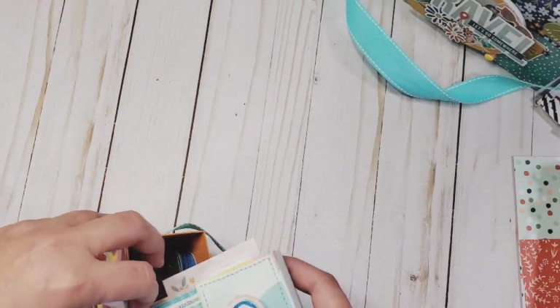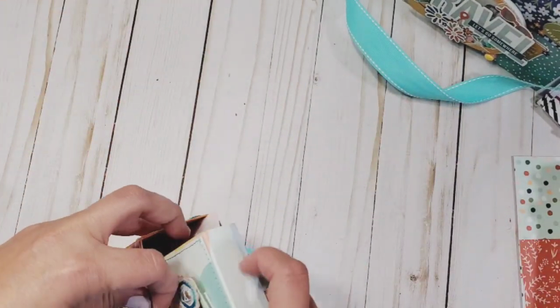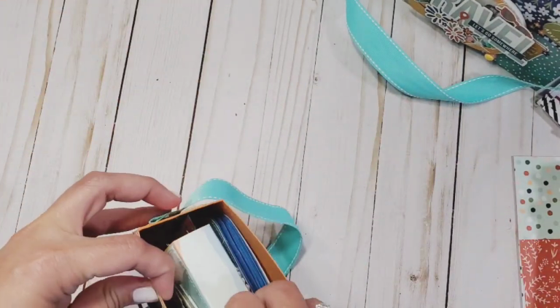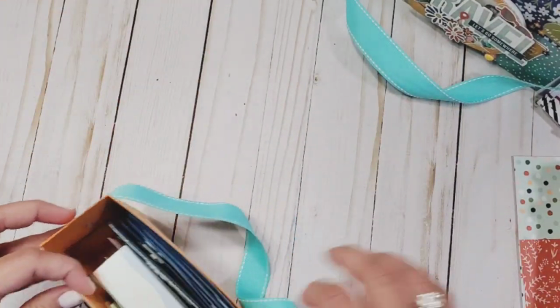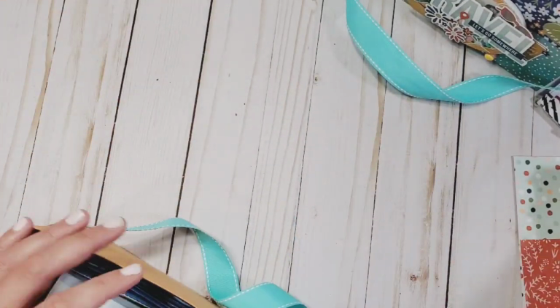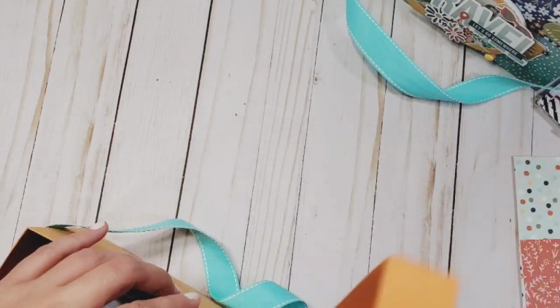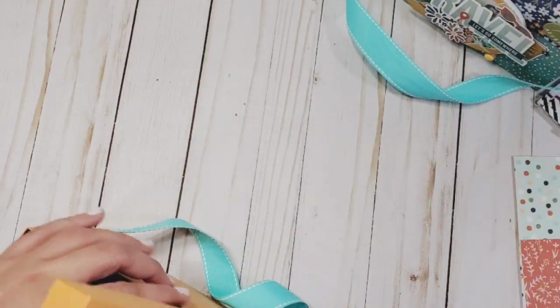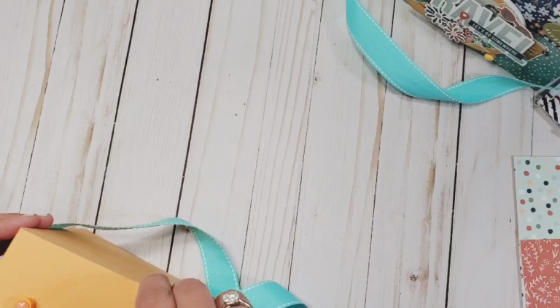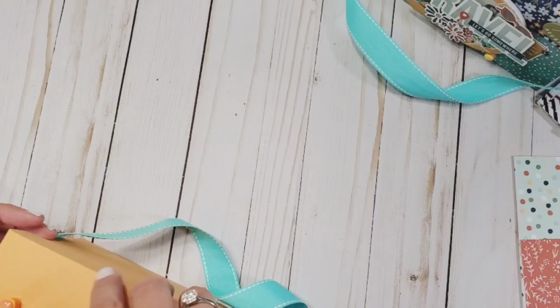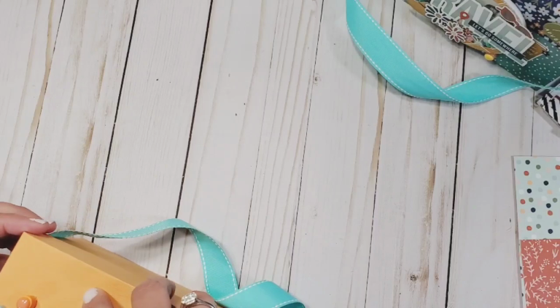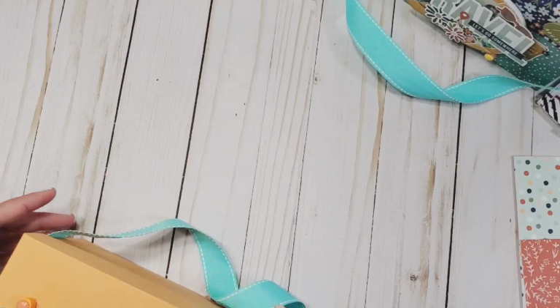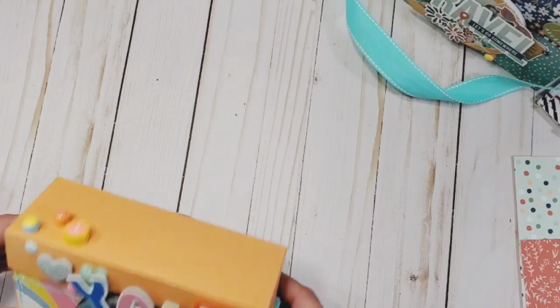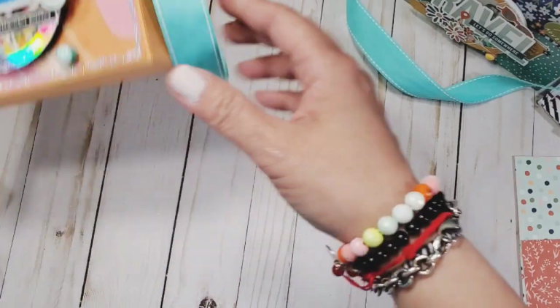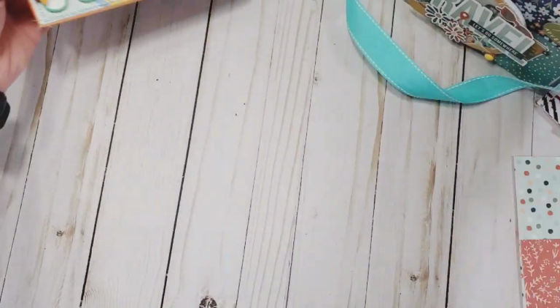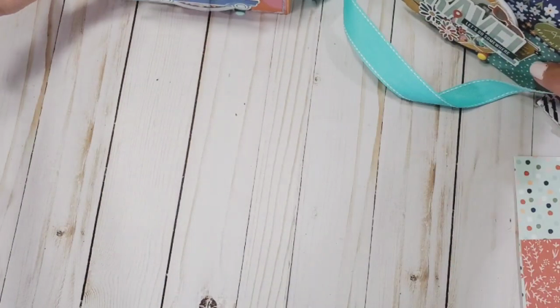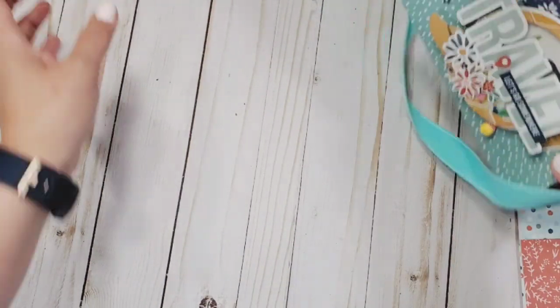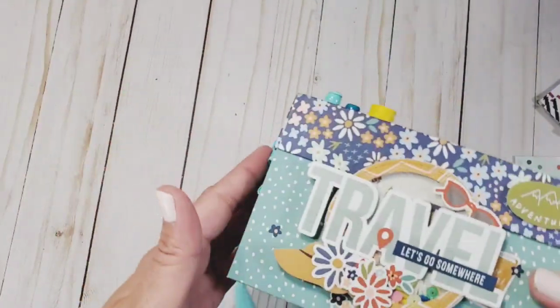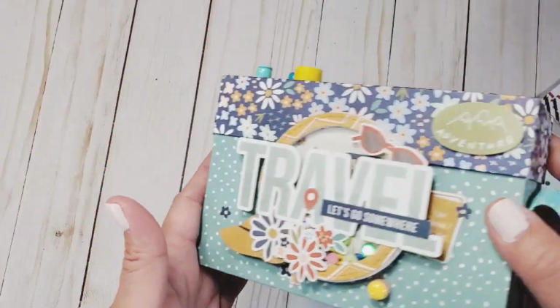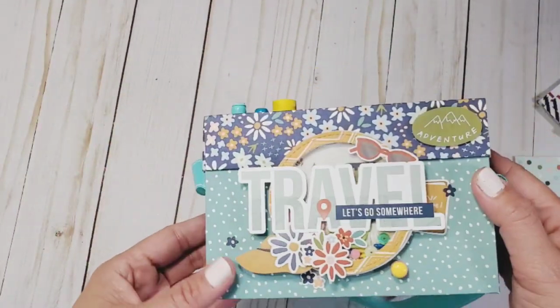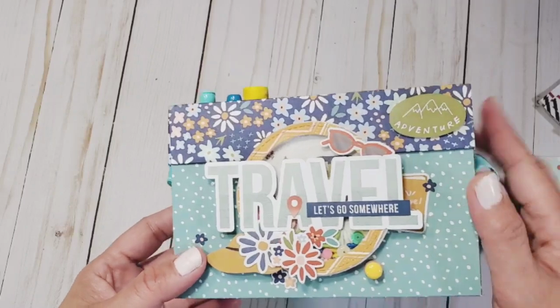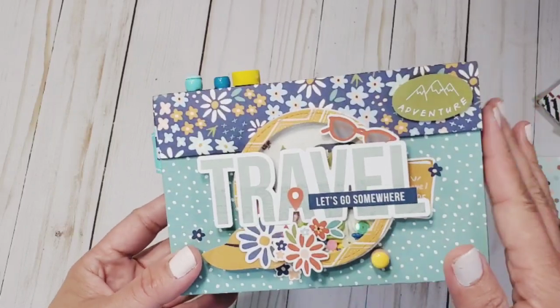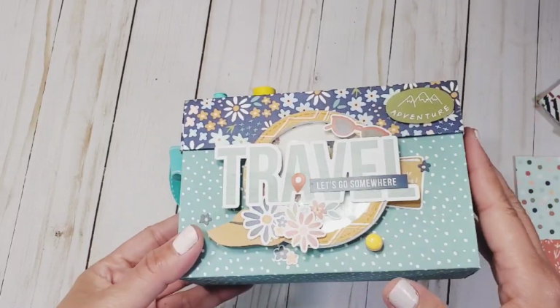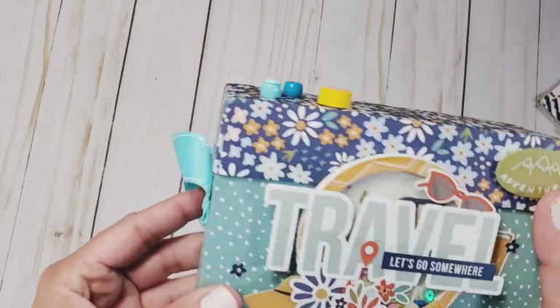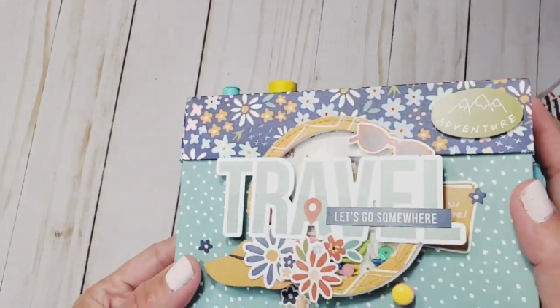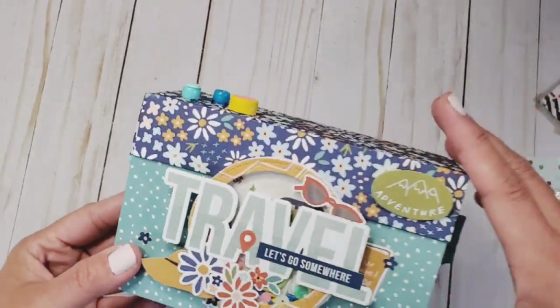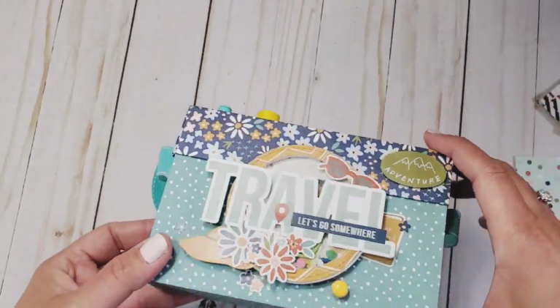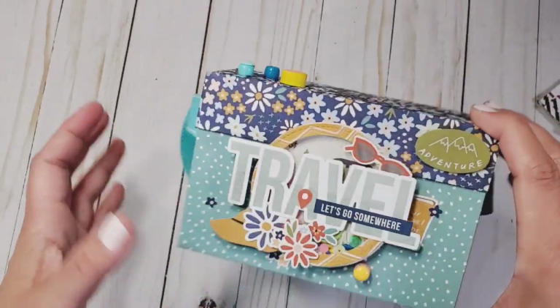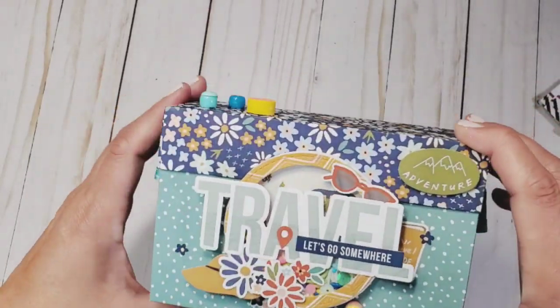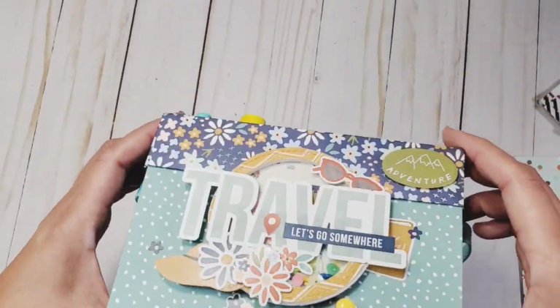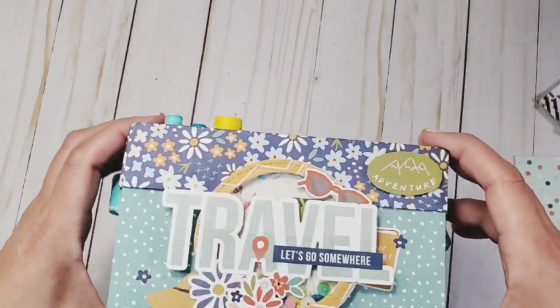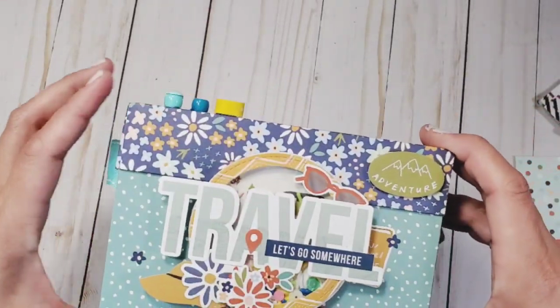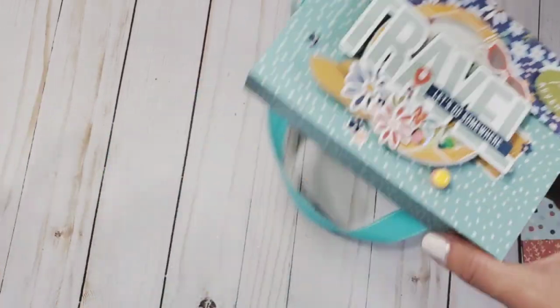We're going to be using the new Simple Stories collection called Safe Travels, and this is what we're going to be creating today, so let's get started!